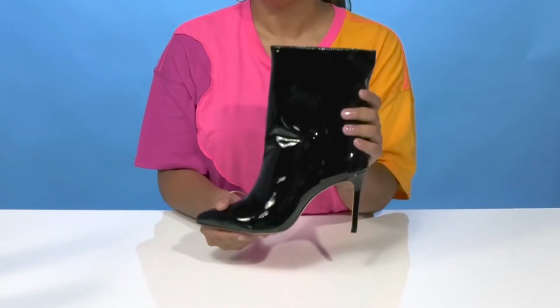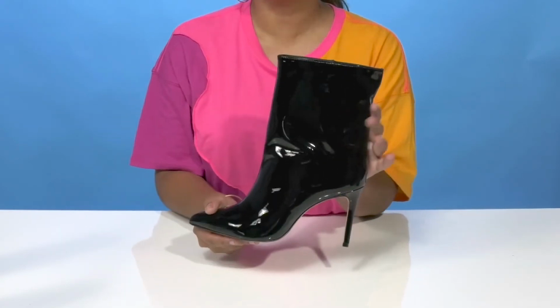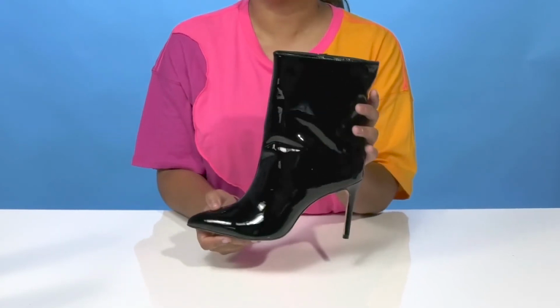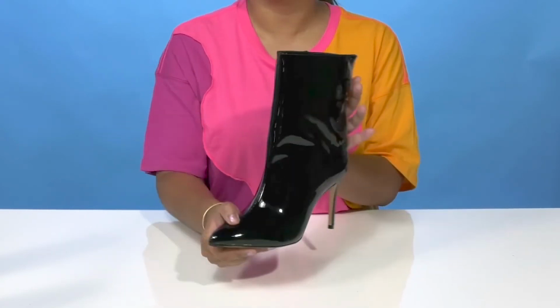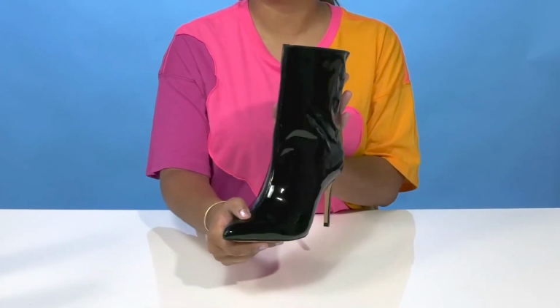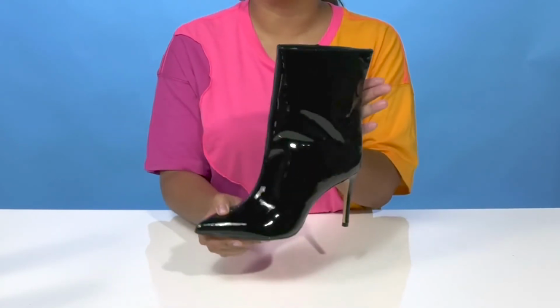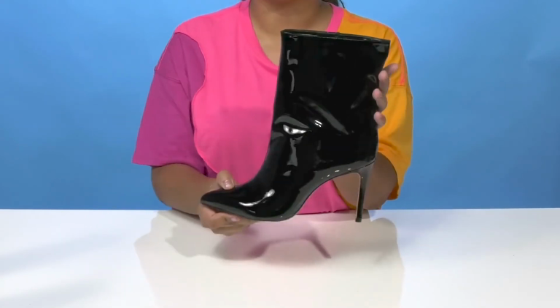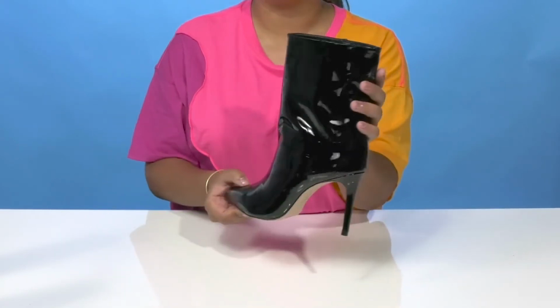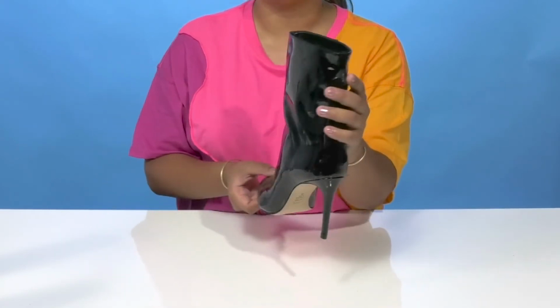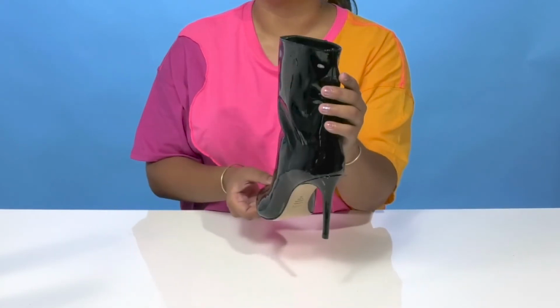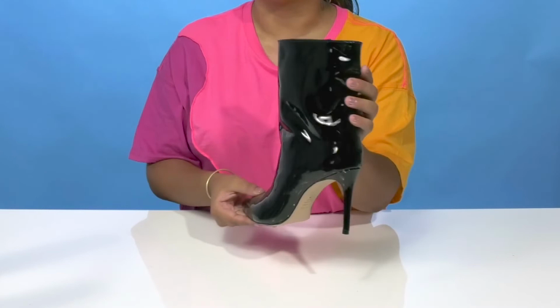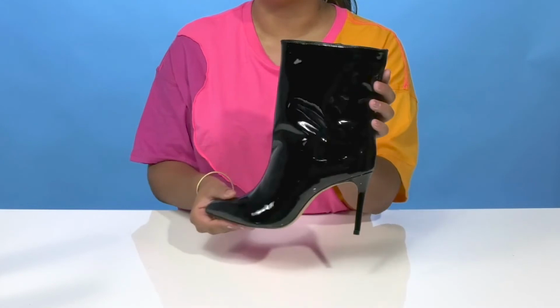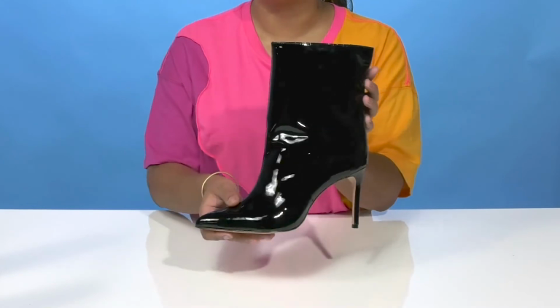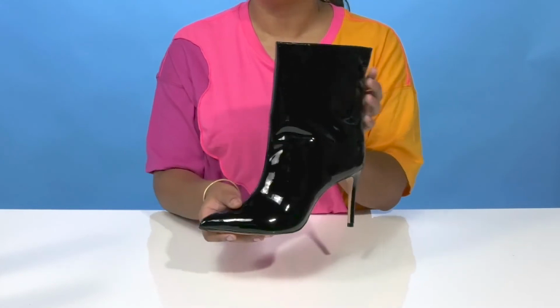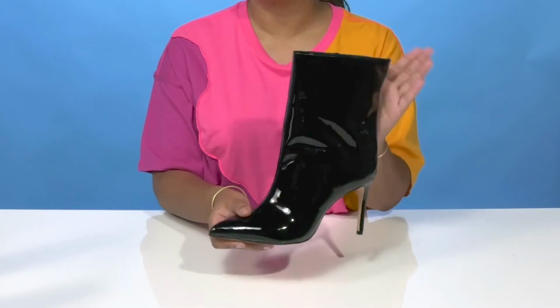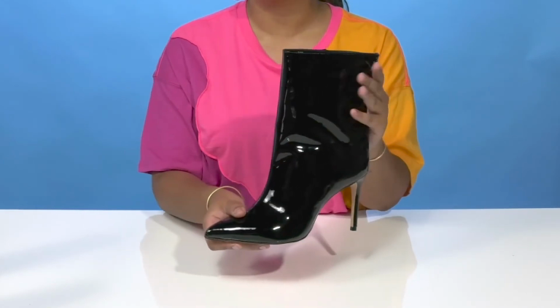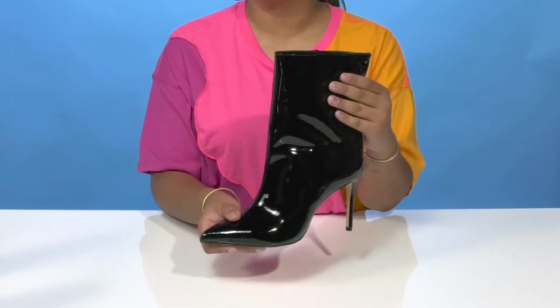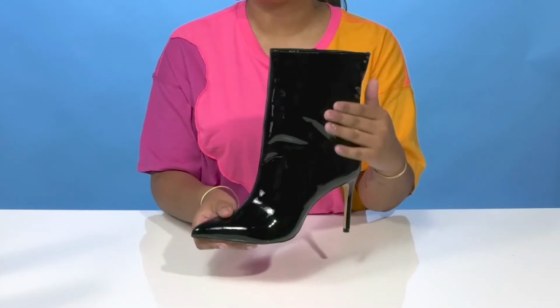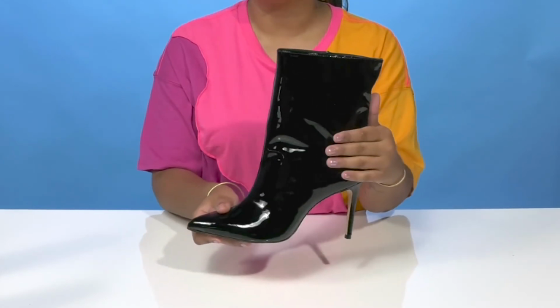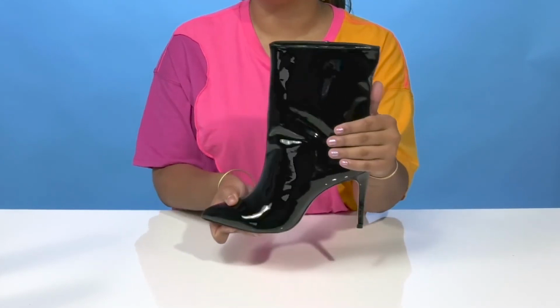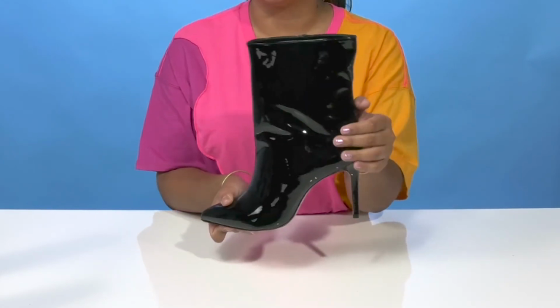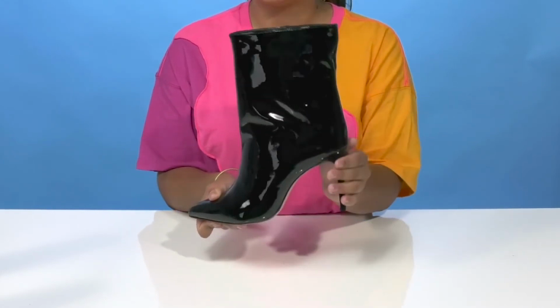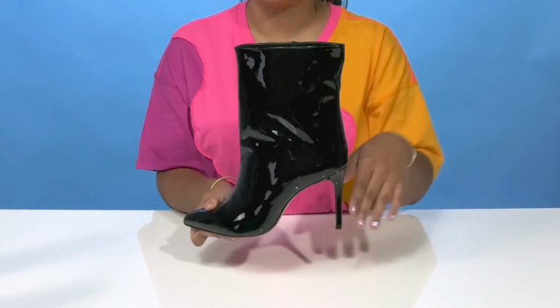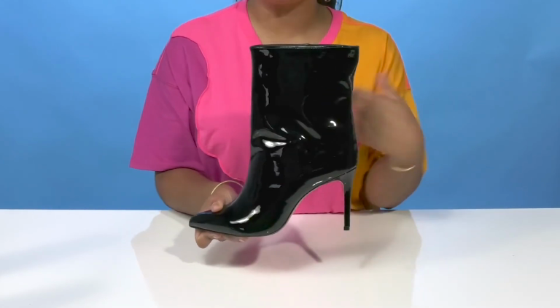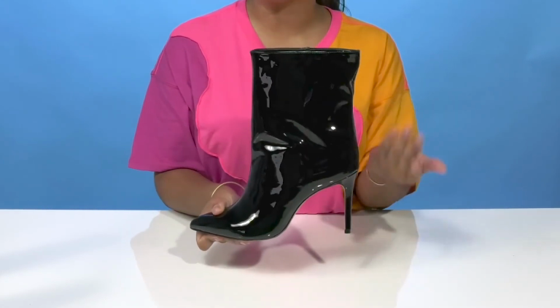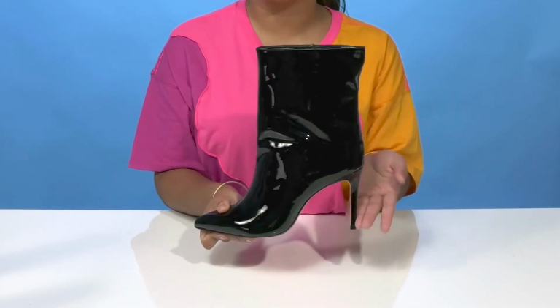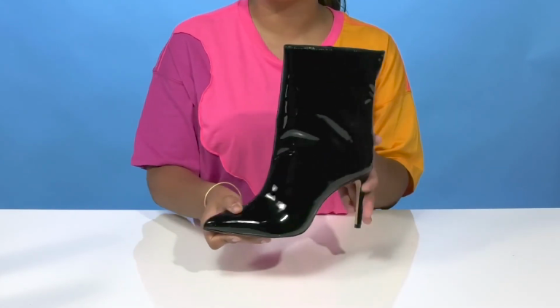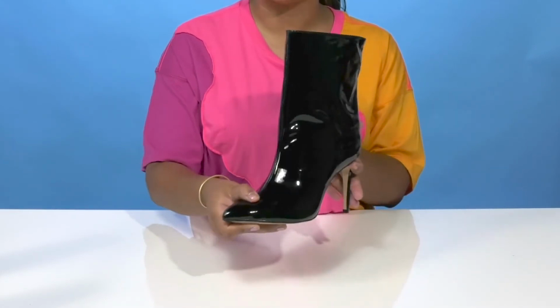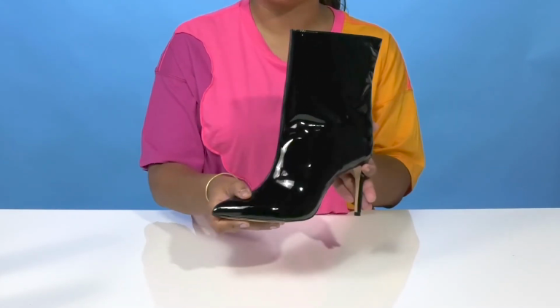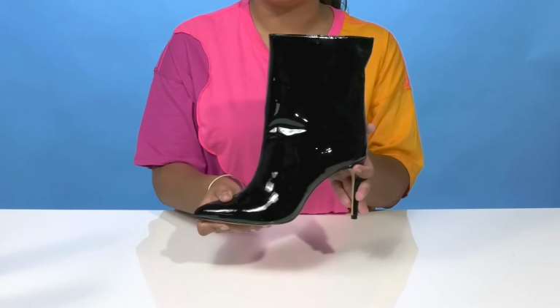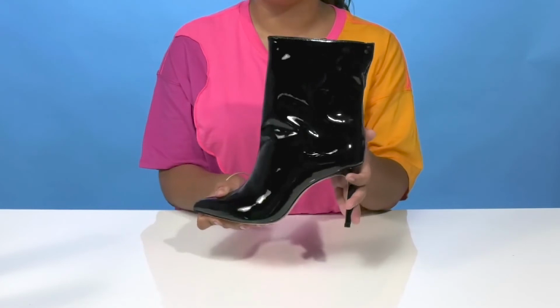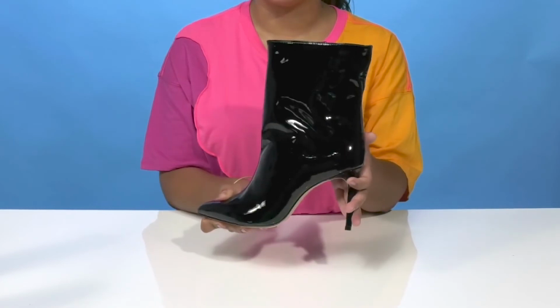You'll be able to pair this boot with any outfit to have a standout look. But I'd wear it with a matching synthetic jacket to give myself a very eye-catching appearance.